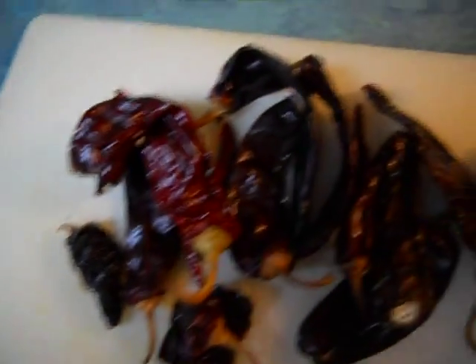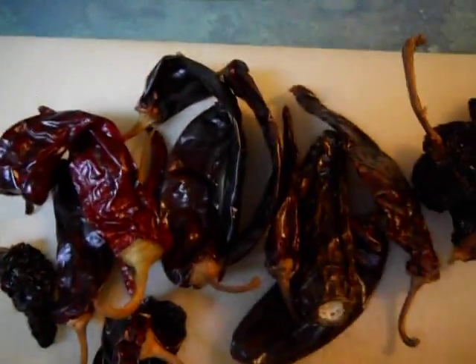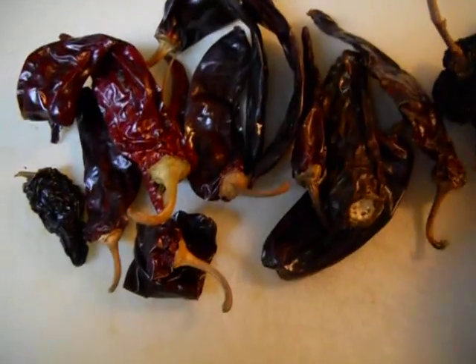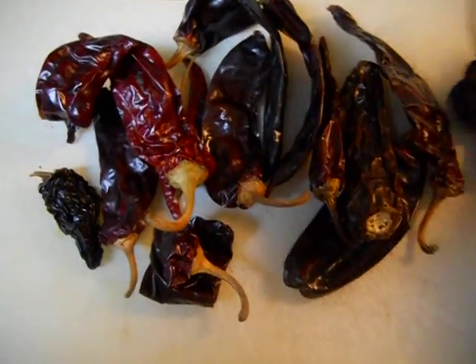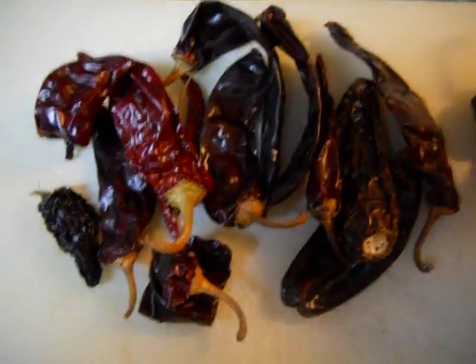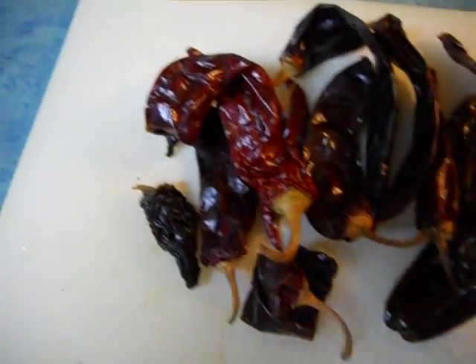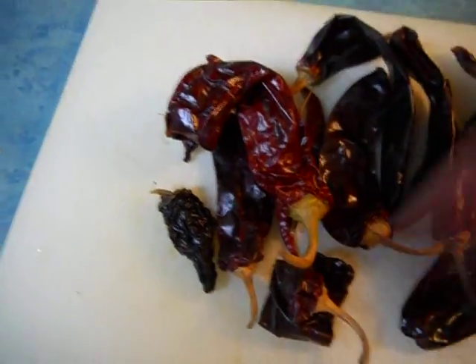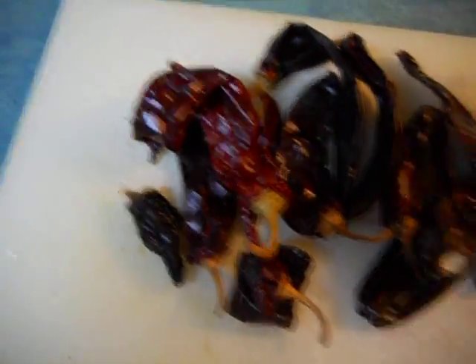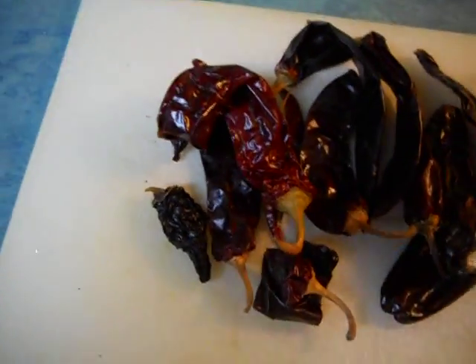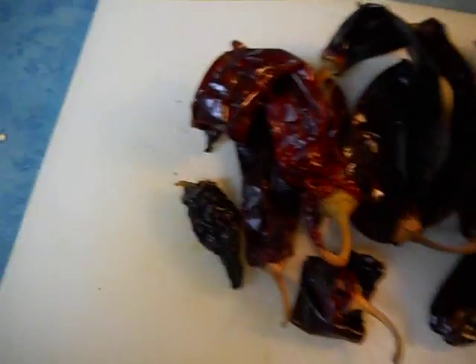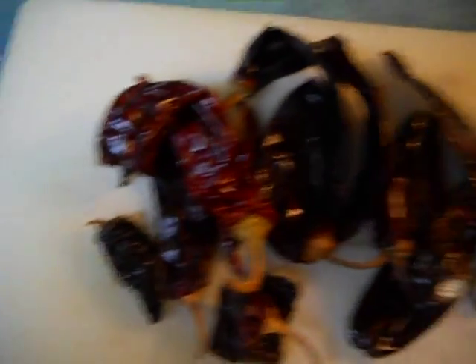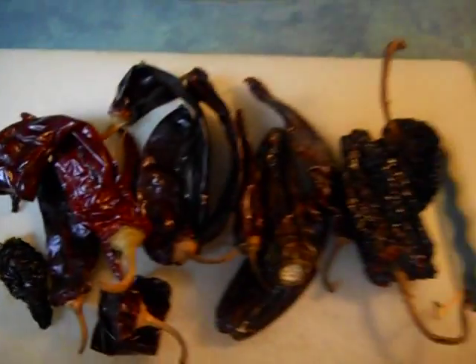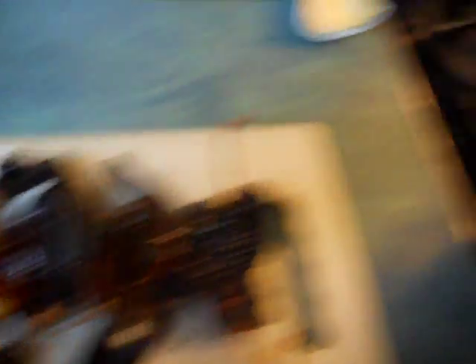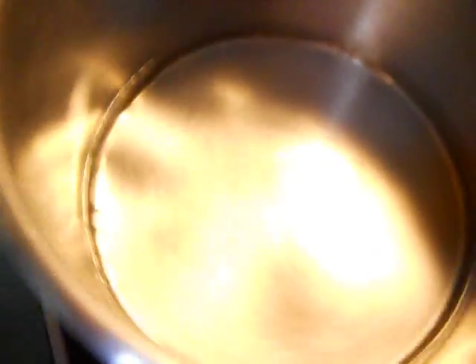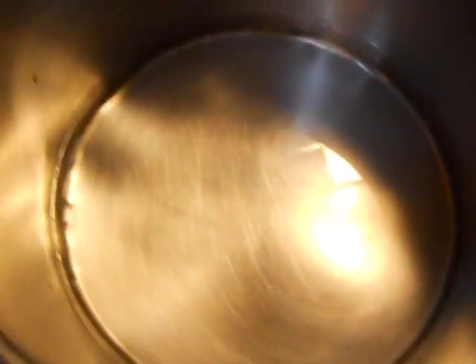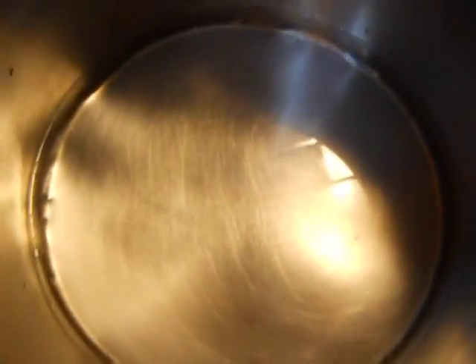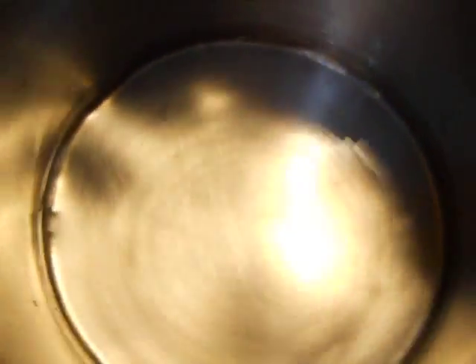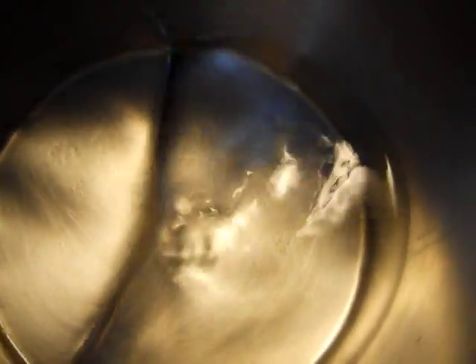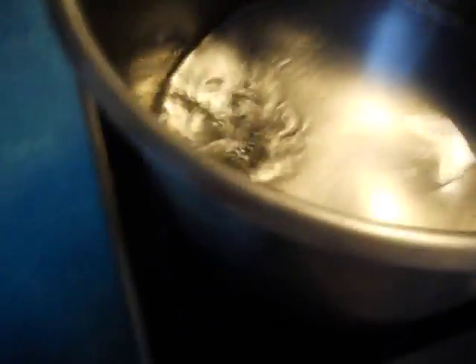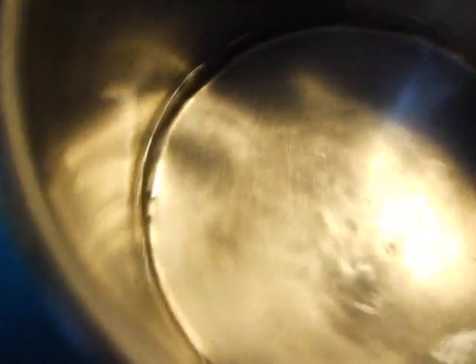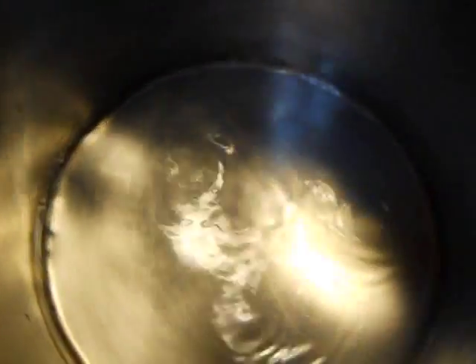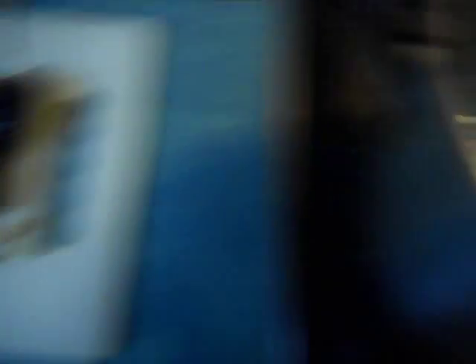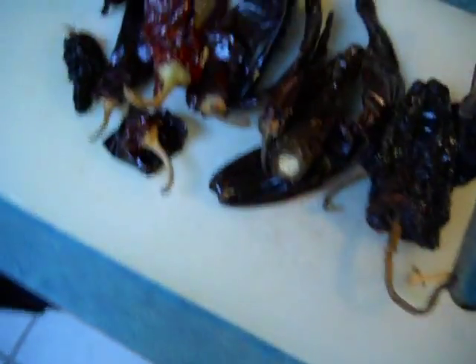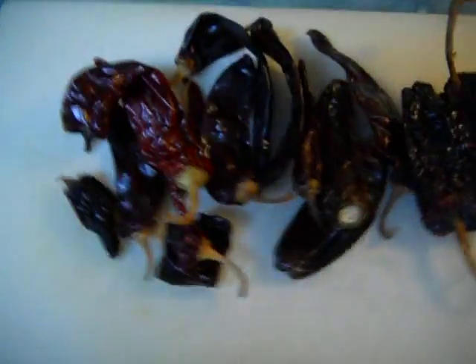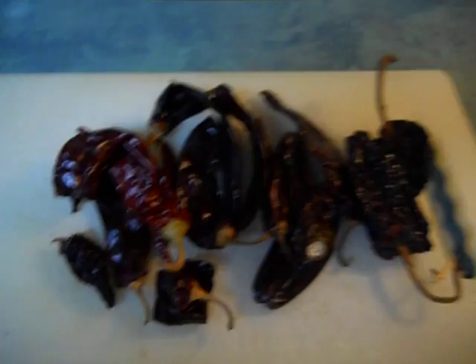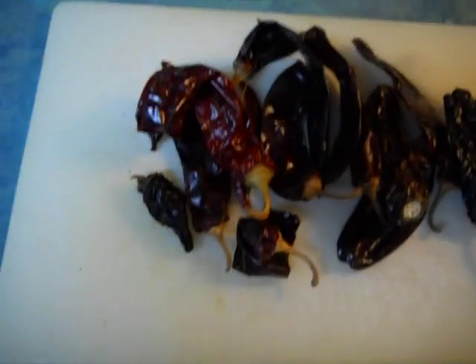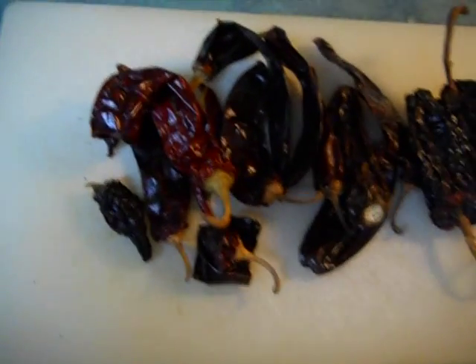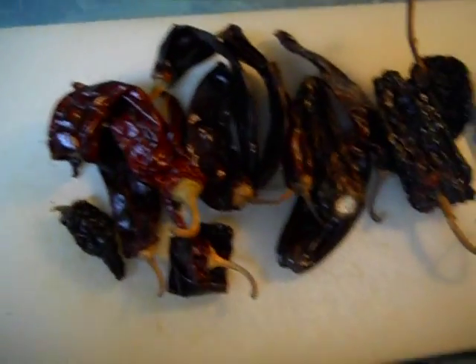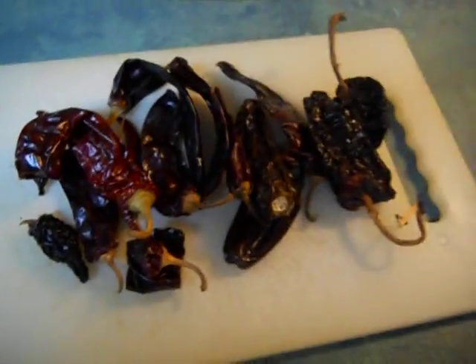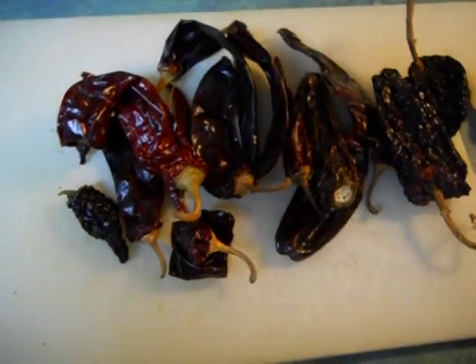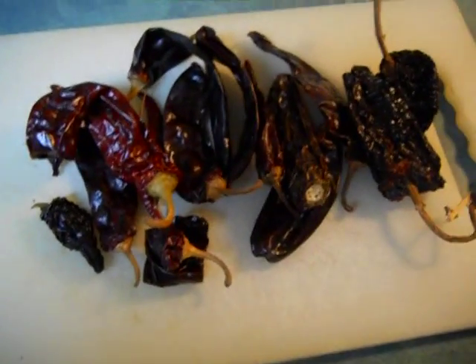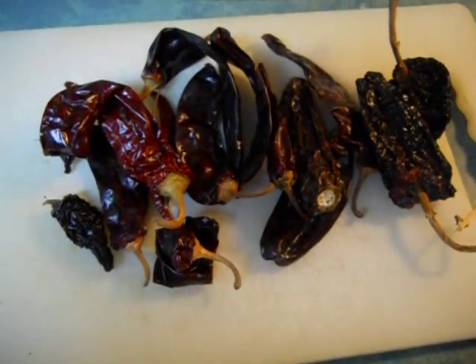I'll show you how to chop these. Open these up, throw away the stems, throw away the seeds, and then put them in about four cups of boiling water. Turn off the heat, cover it, let it steep for an hour or so, and then we'll show you how to make the rest of it.